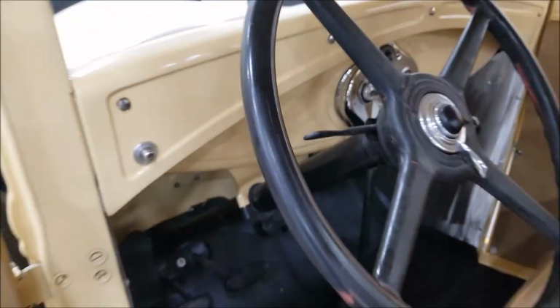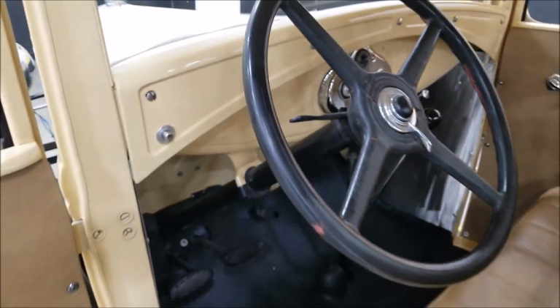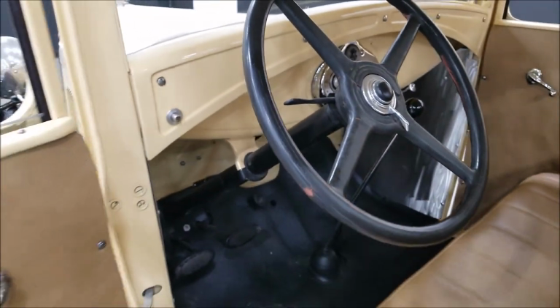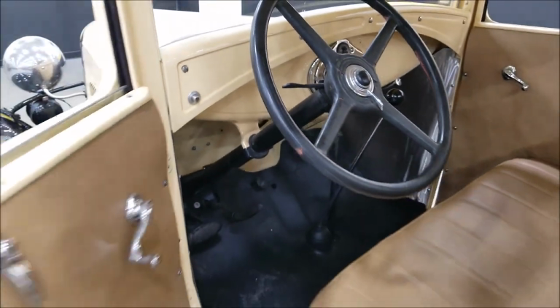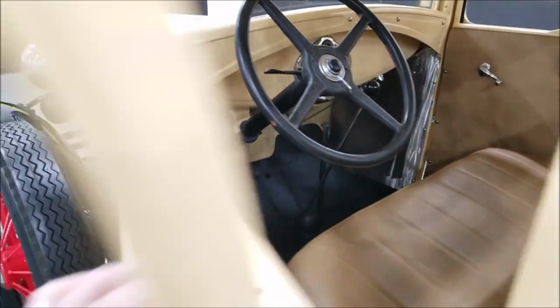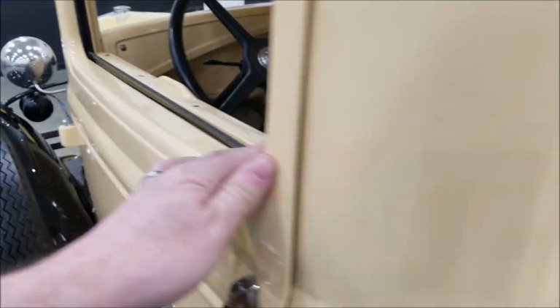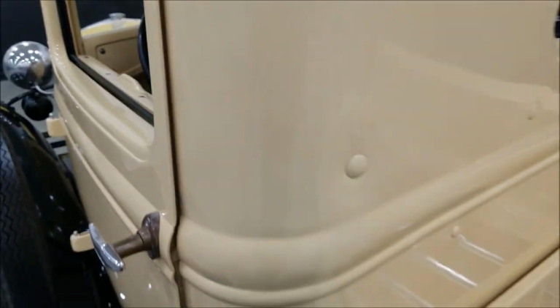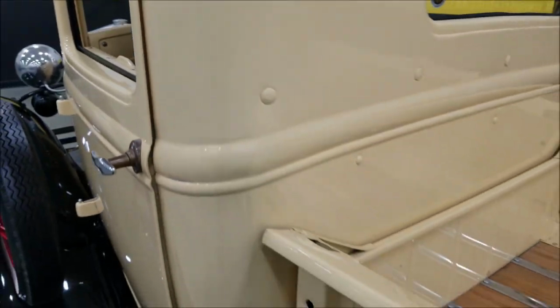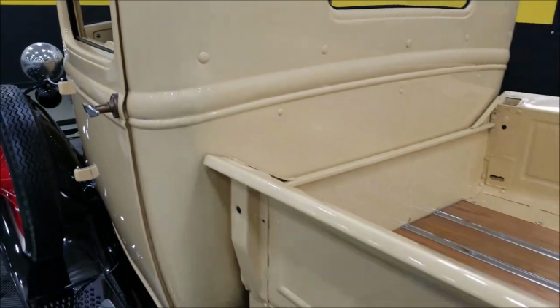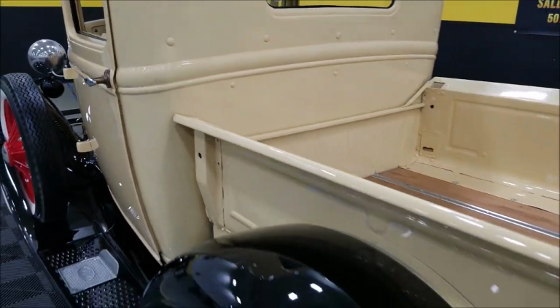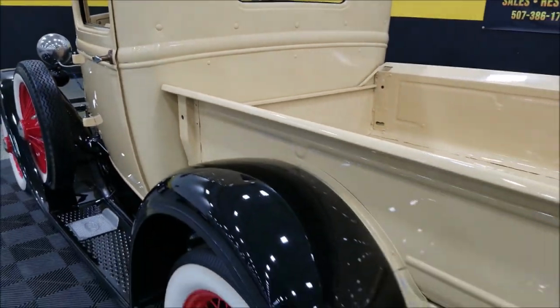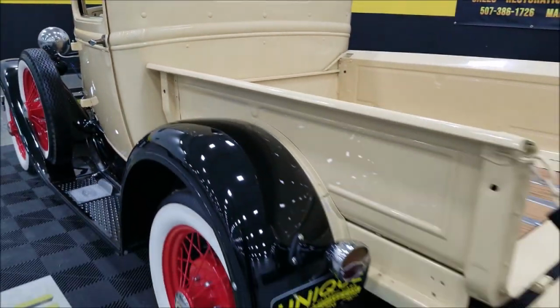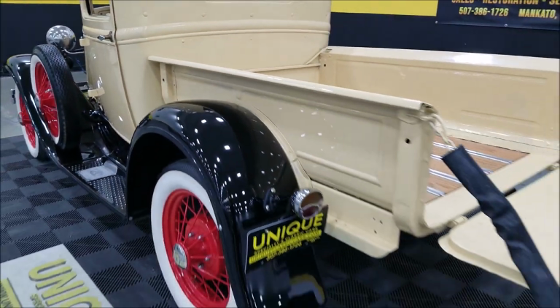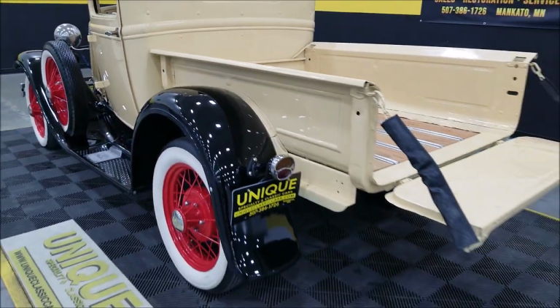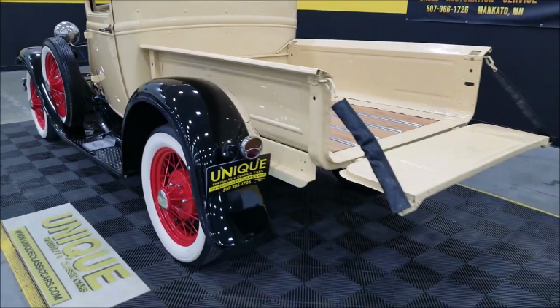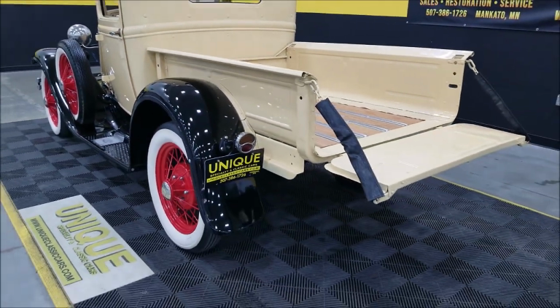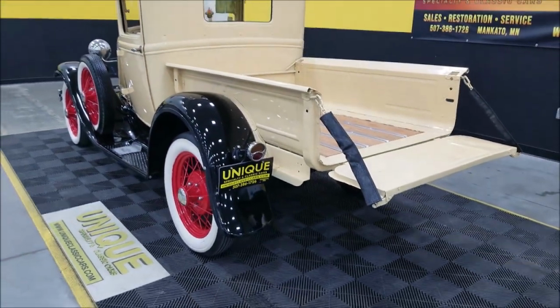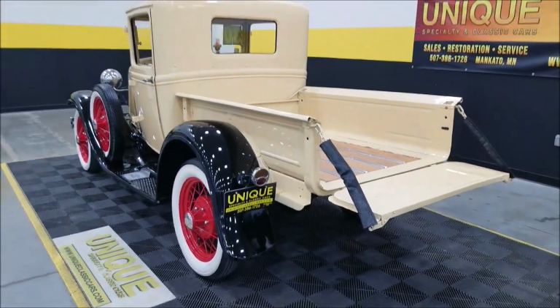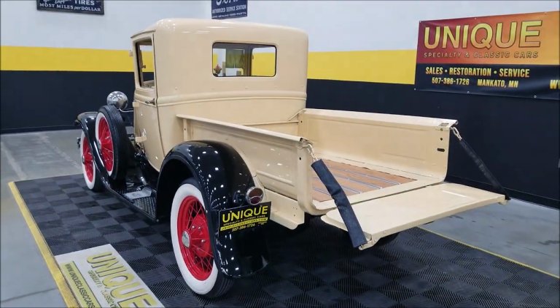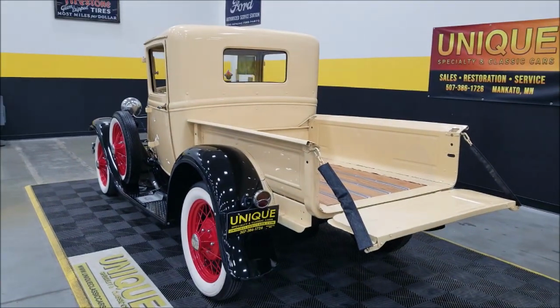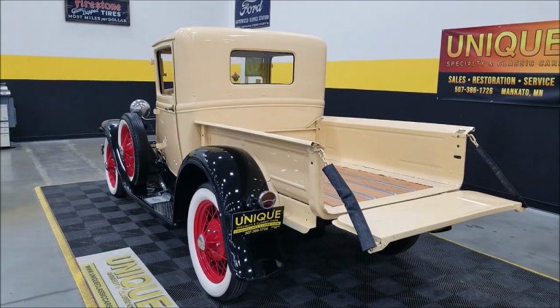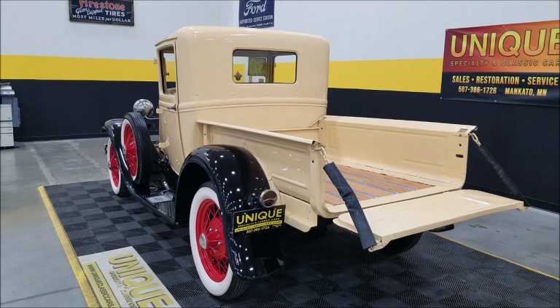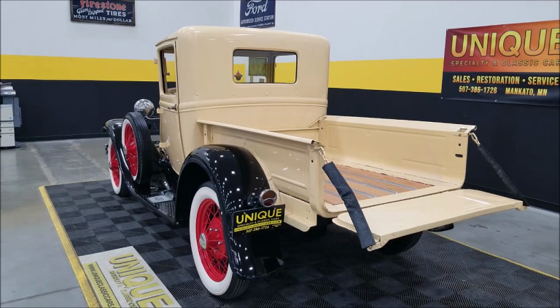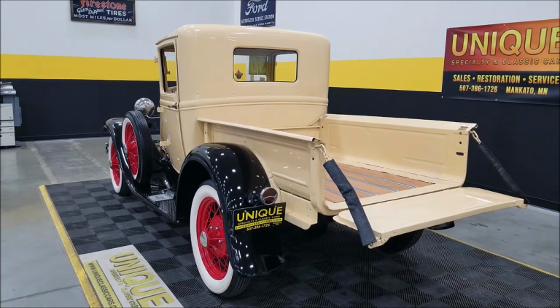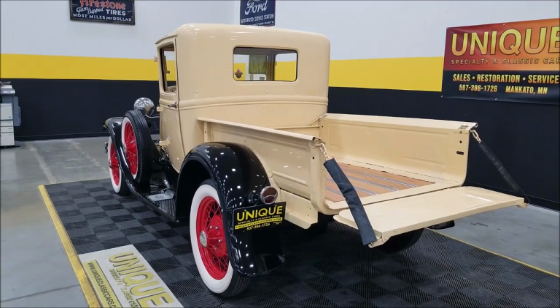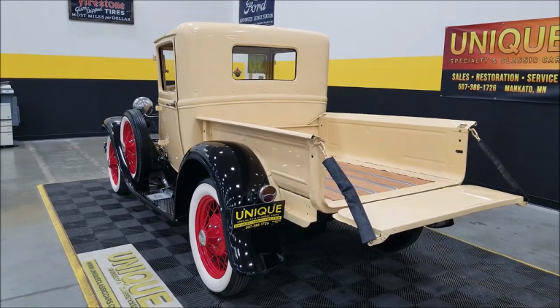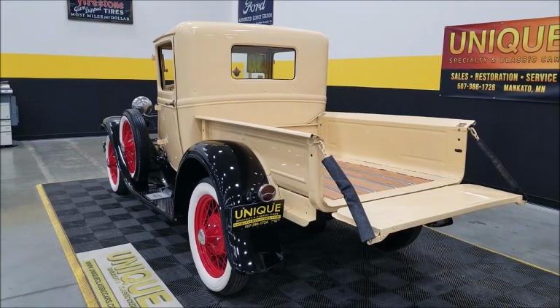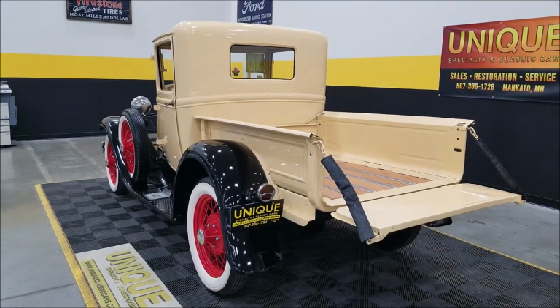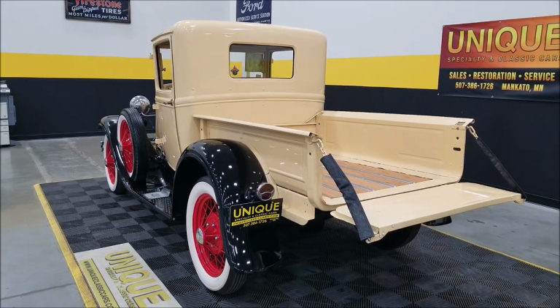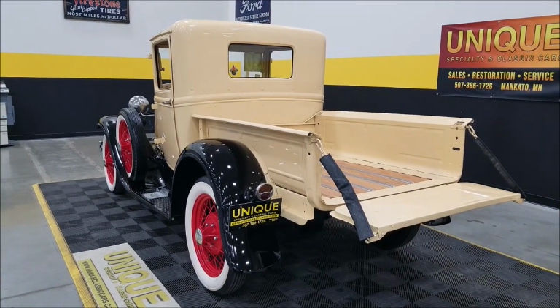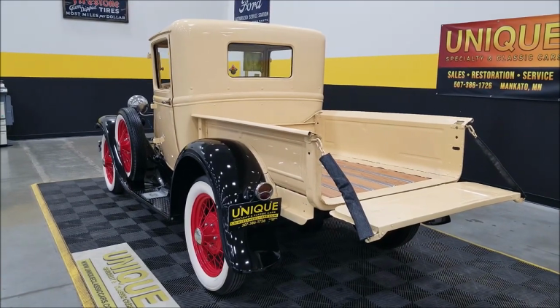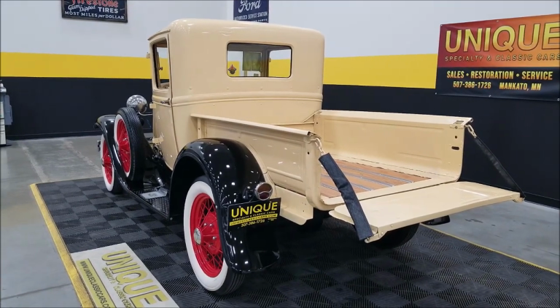Smooth runner. Slipping around in the back — gotta love the sound of these Model A's.